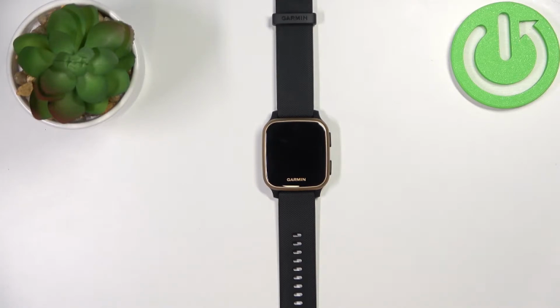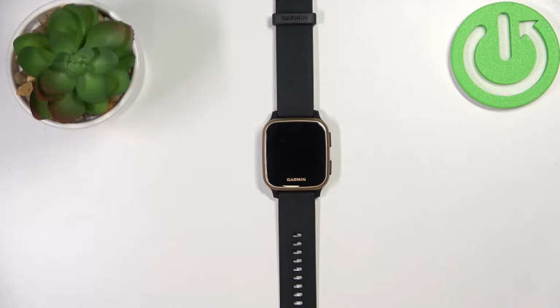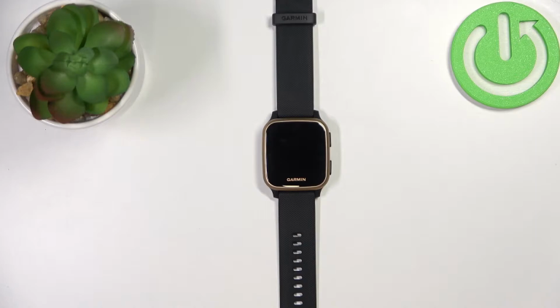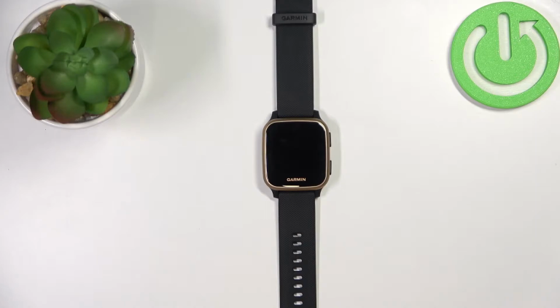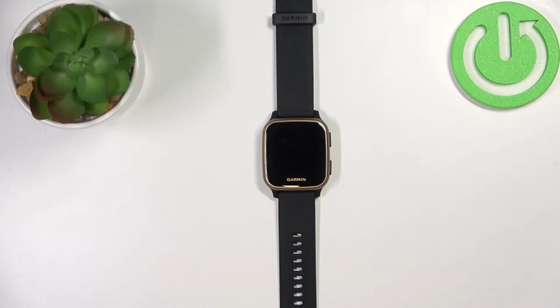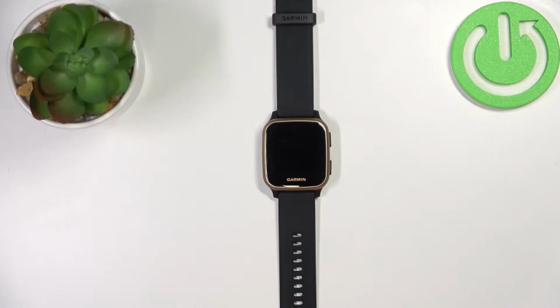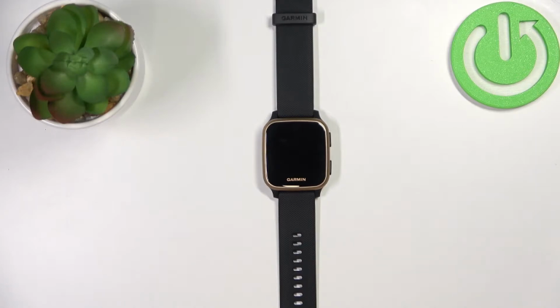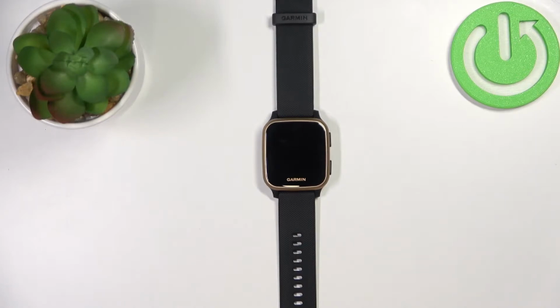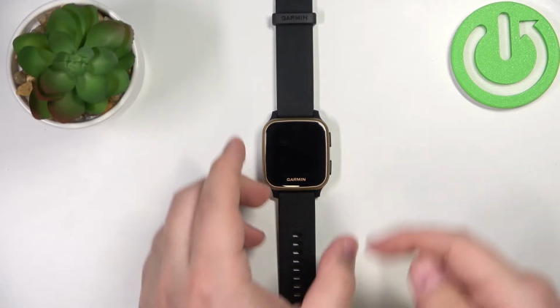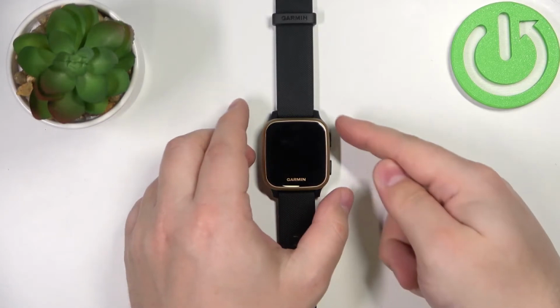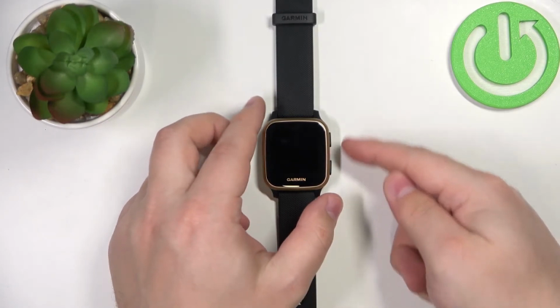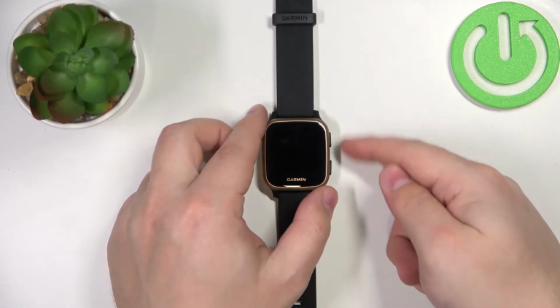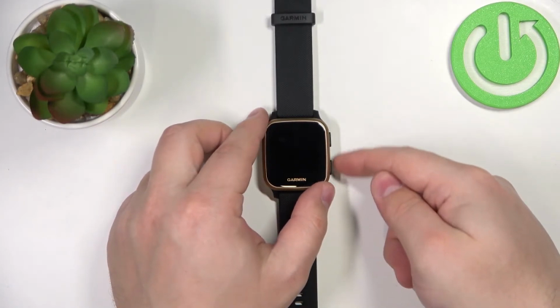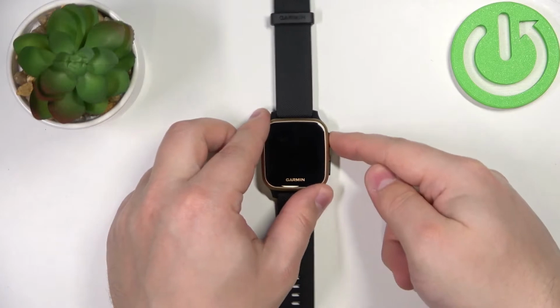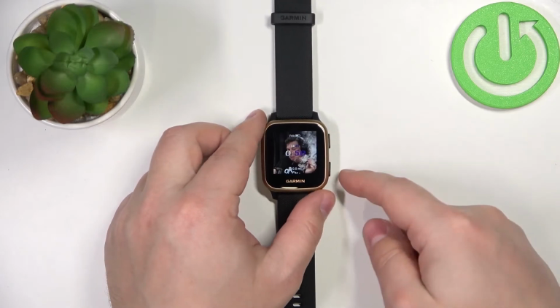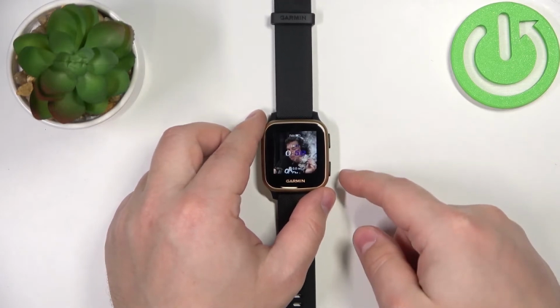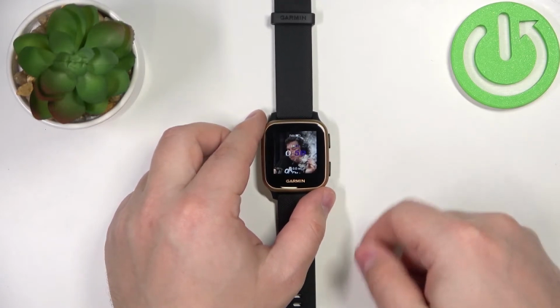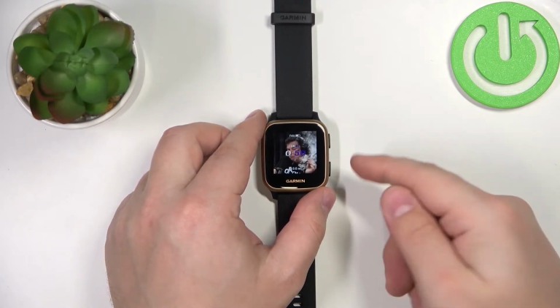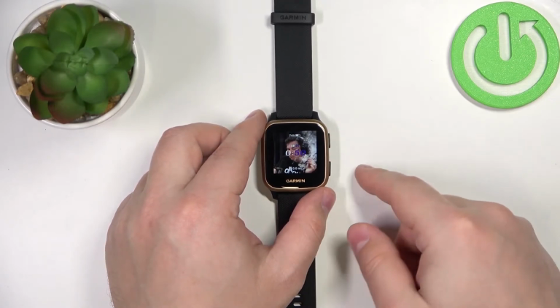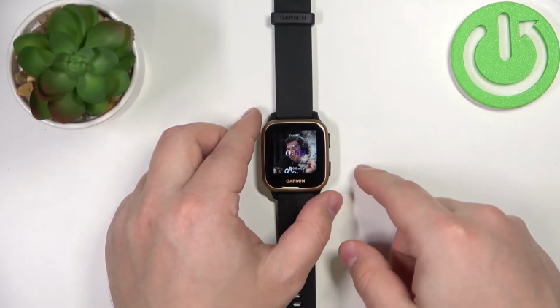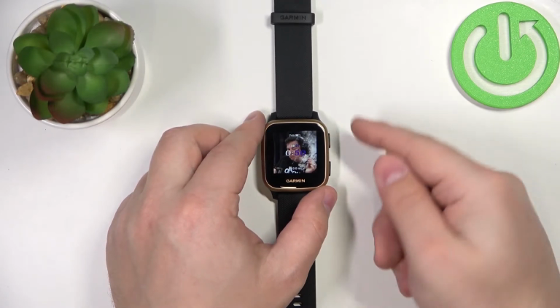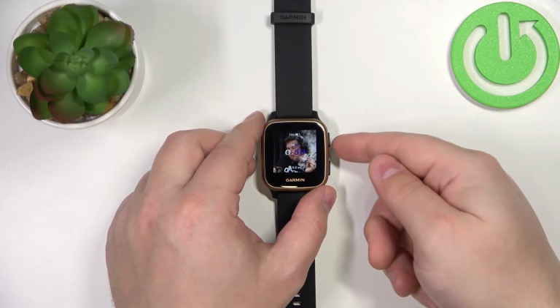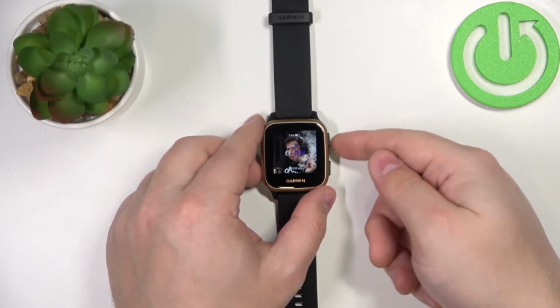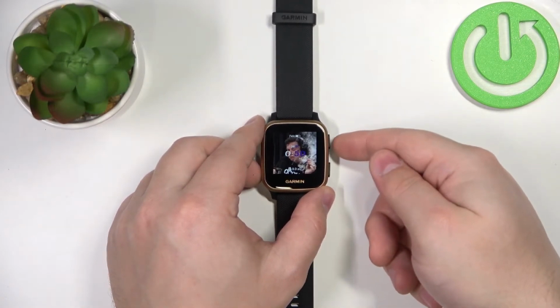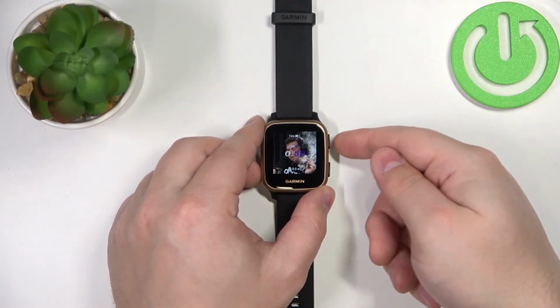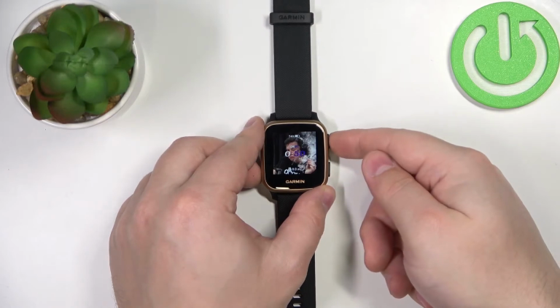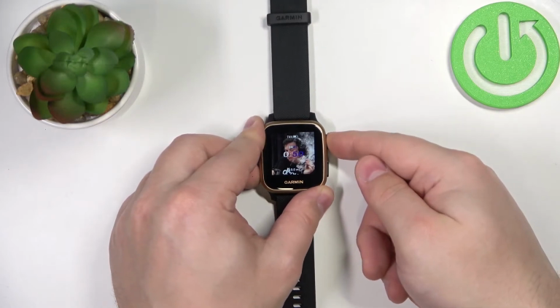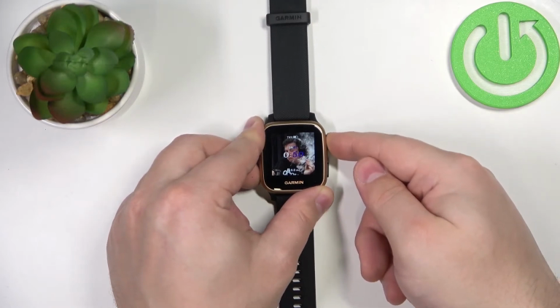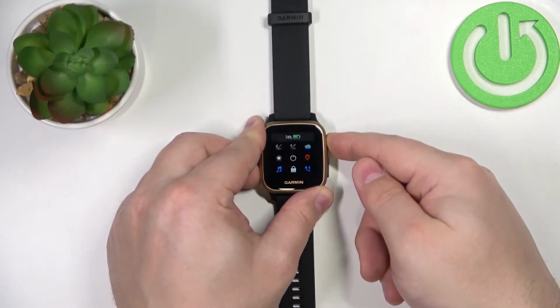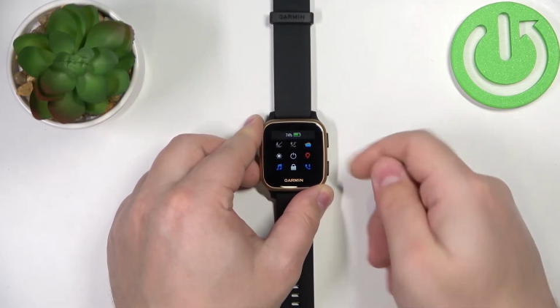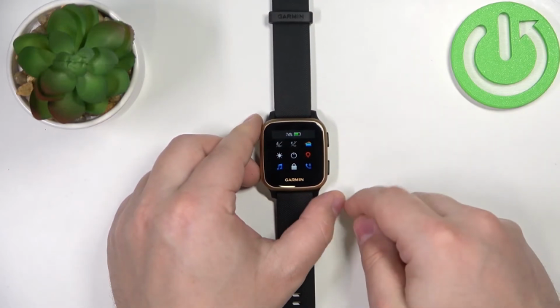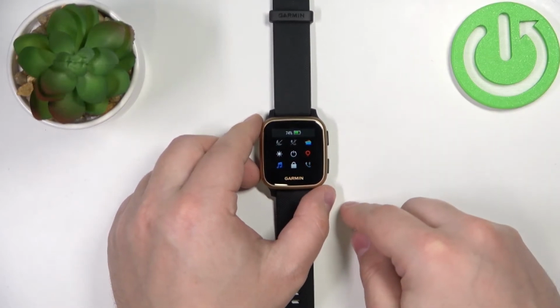First, let's wake up the screen on our watch. To do it, press any of the buttons. Now let's open the controls menu — to do it, press and hold the upper button, and here we have the controls menu.